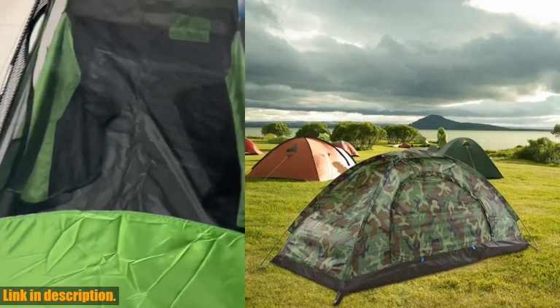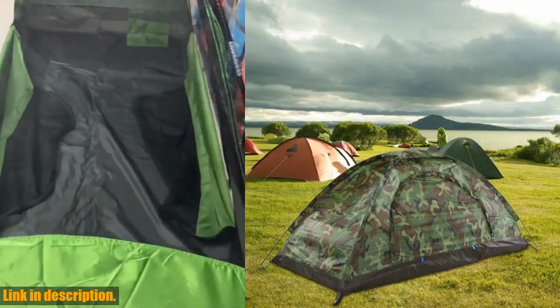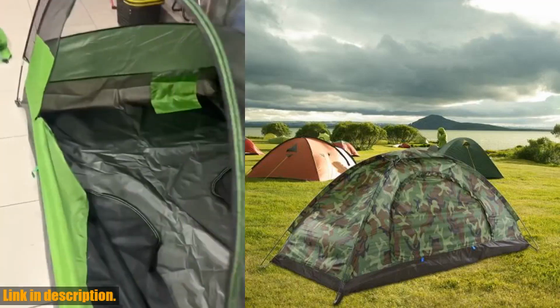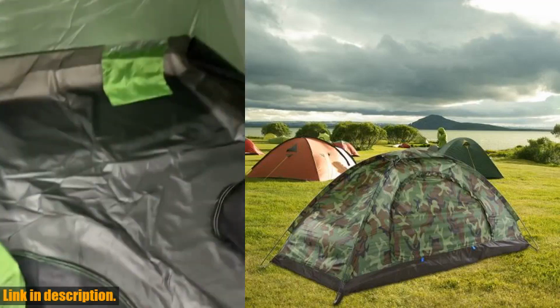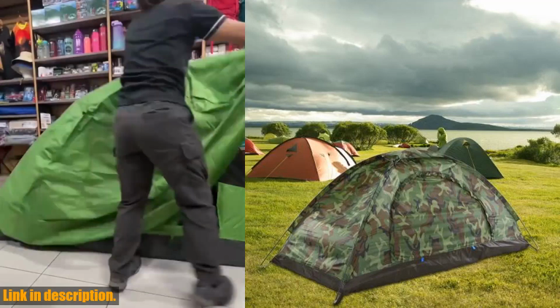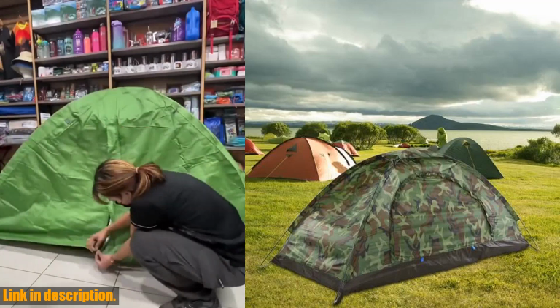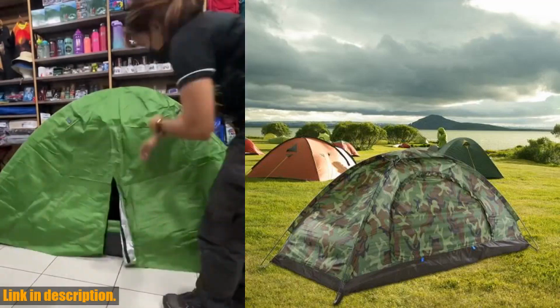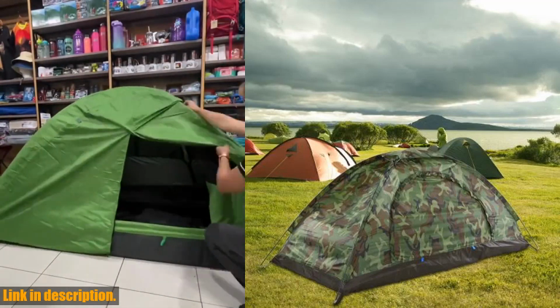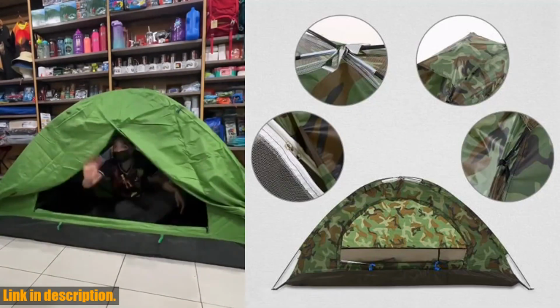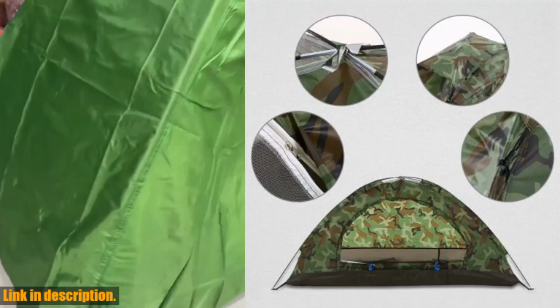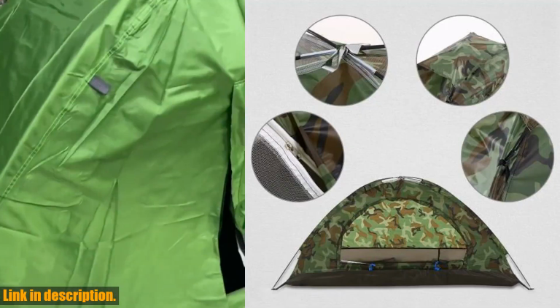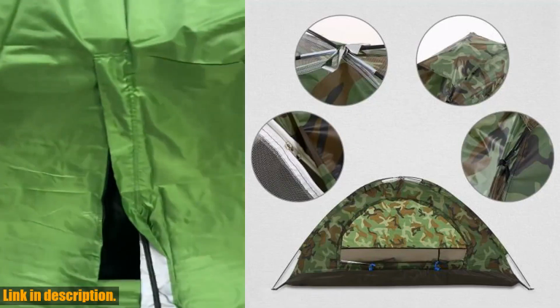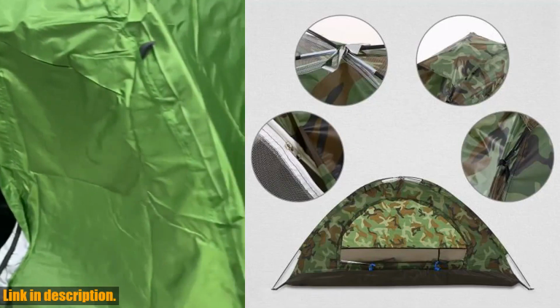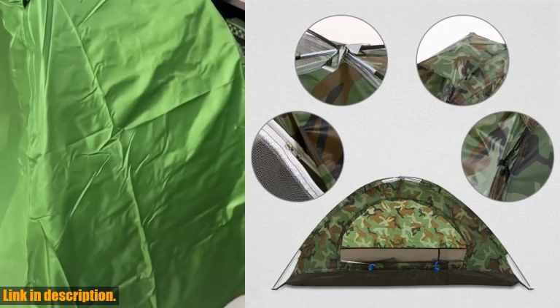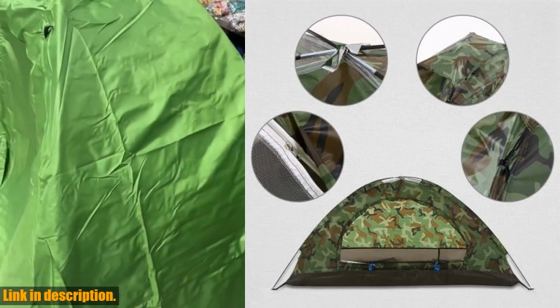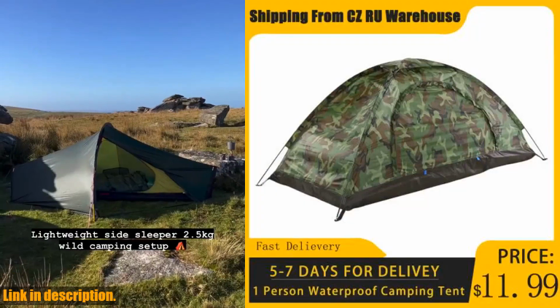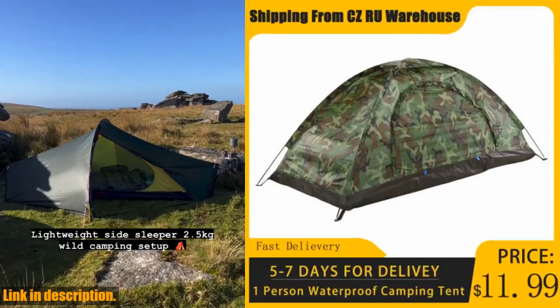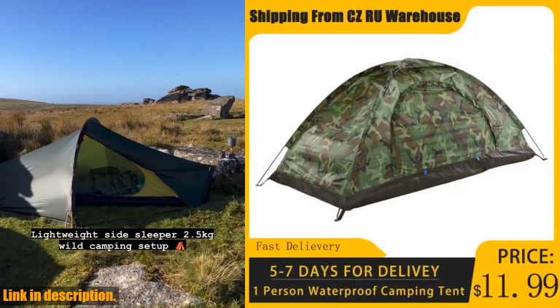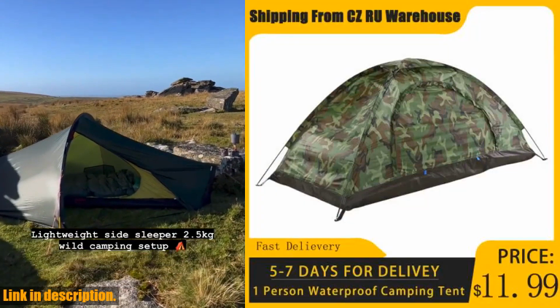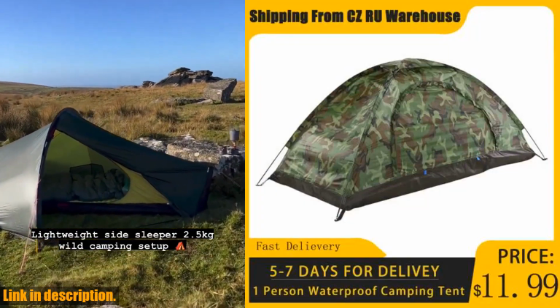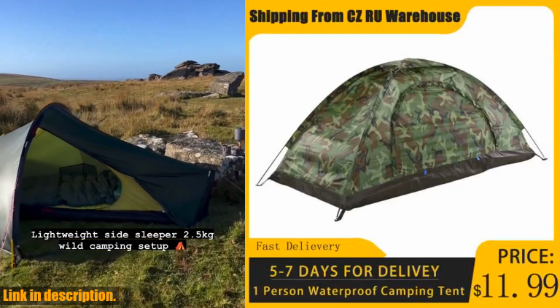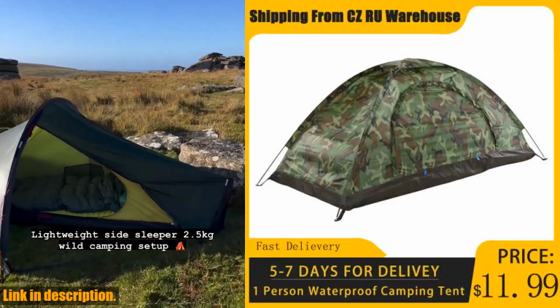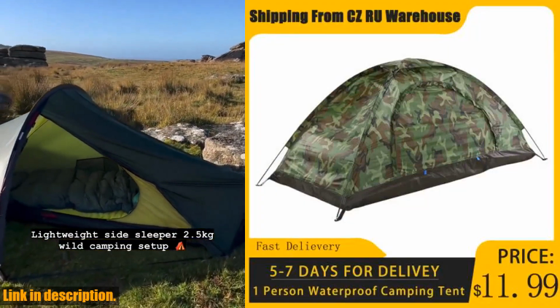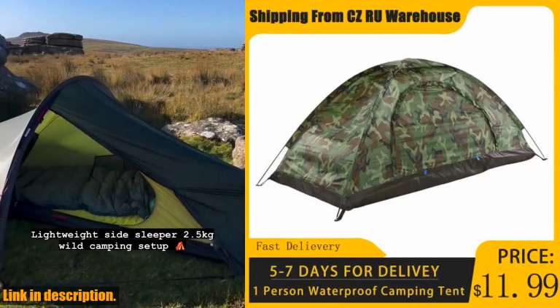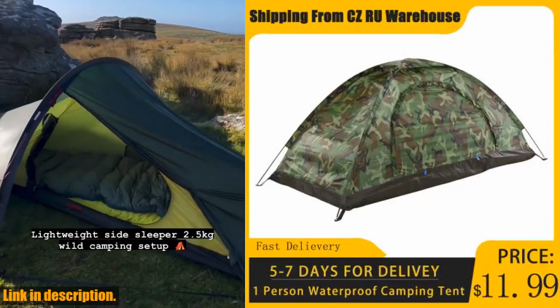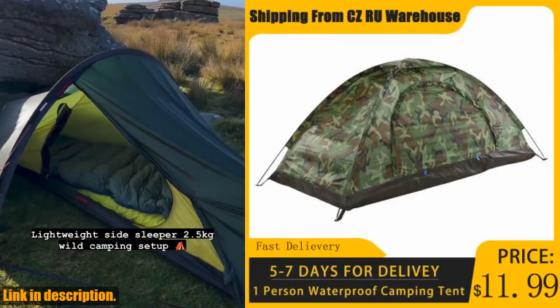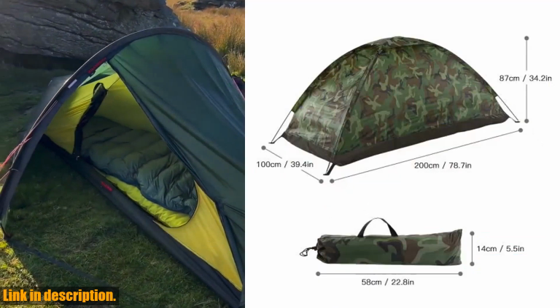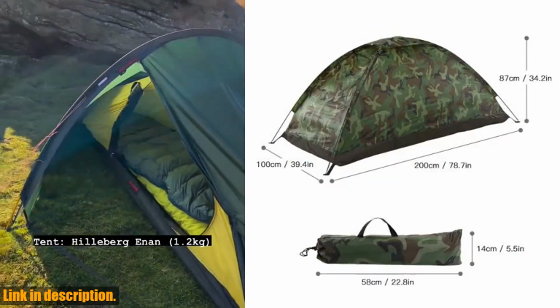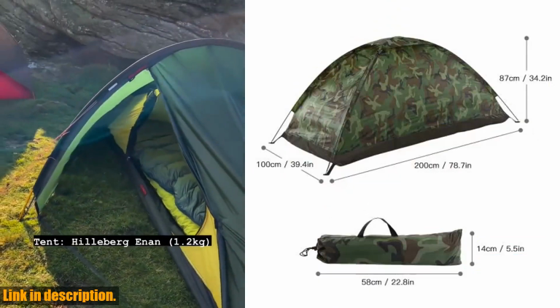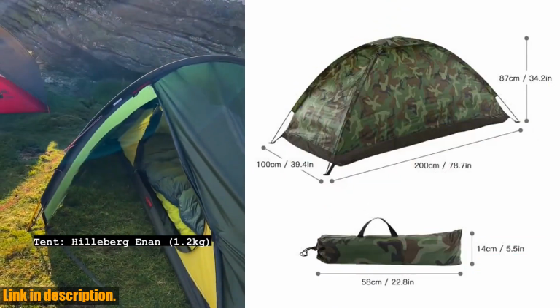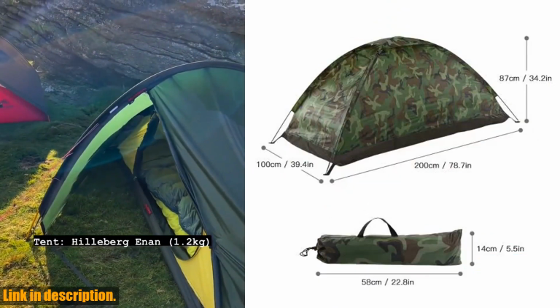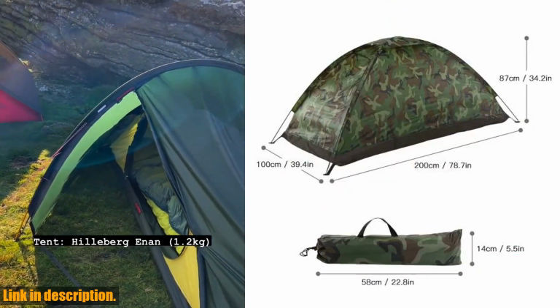First off, let me tell you about the amazing features of this tent. It is extremely easy and fast to set up and fold down, so you won't have to spend a lot of time struggling with it. The PU 1000mm camouflage polyester fabric rainfly